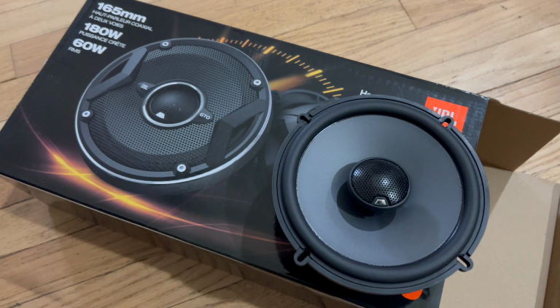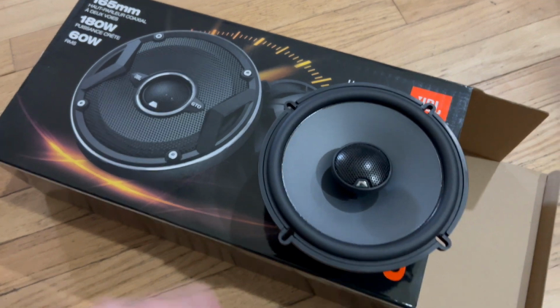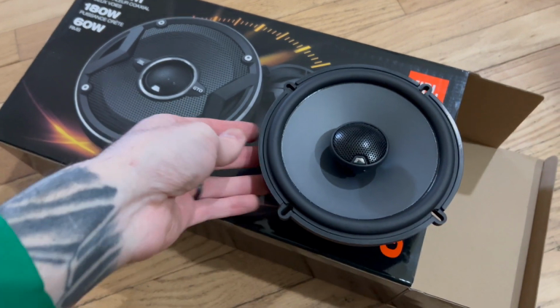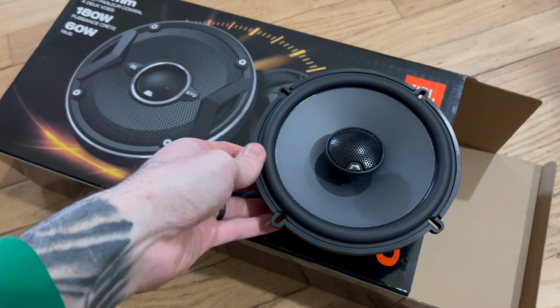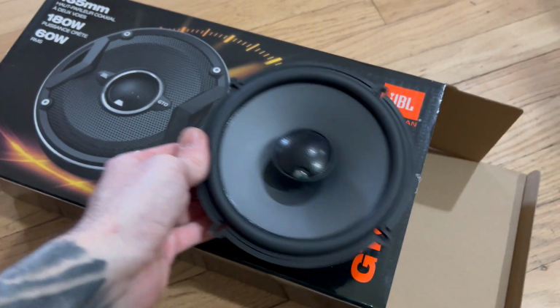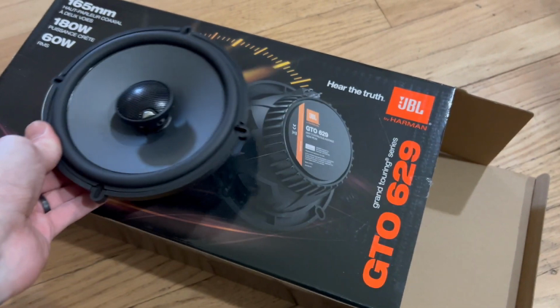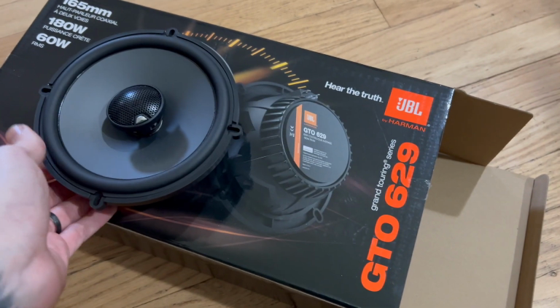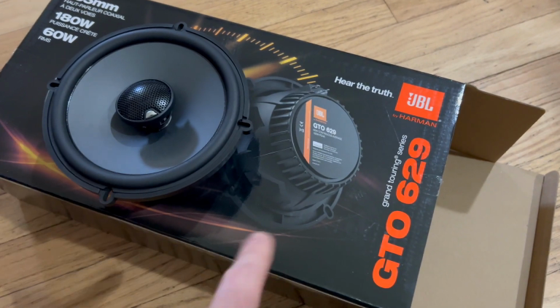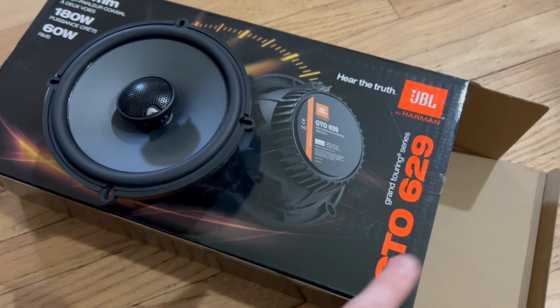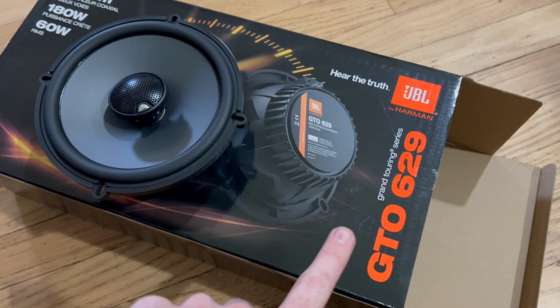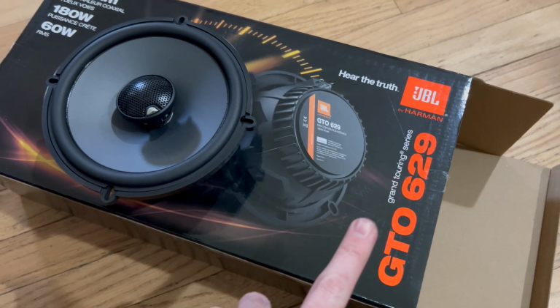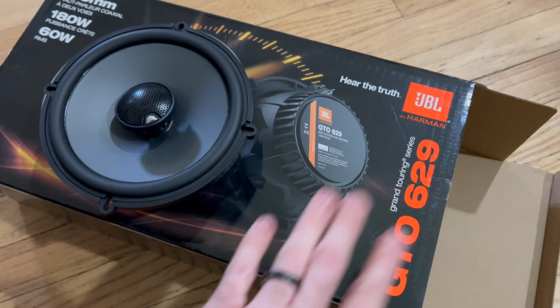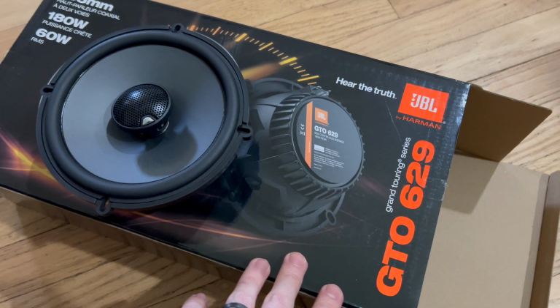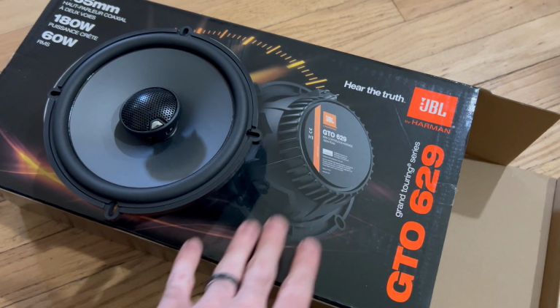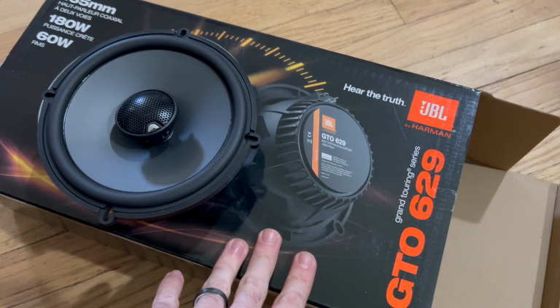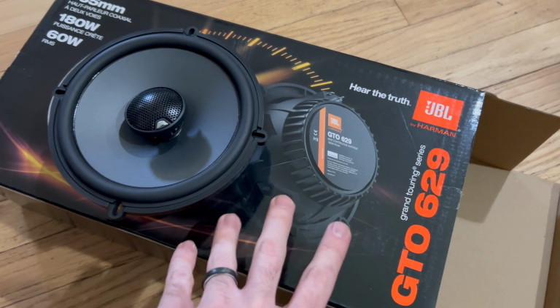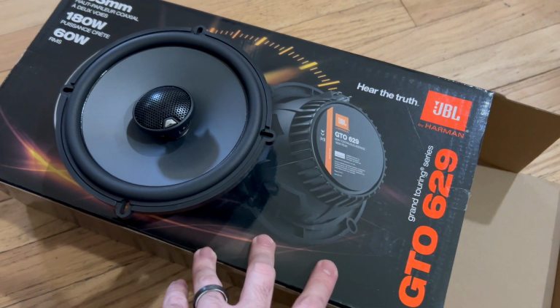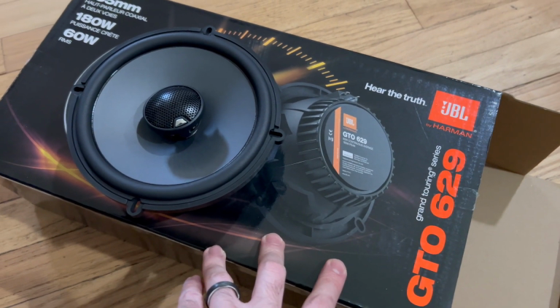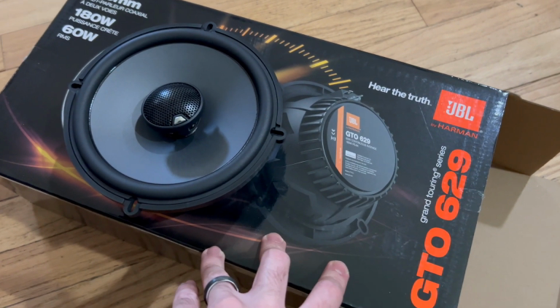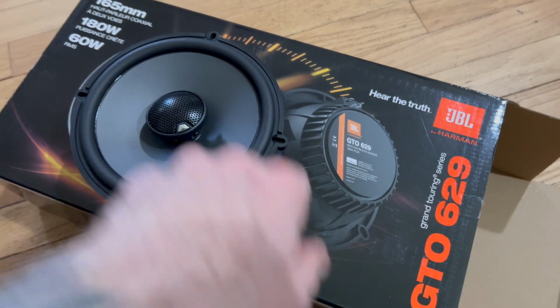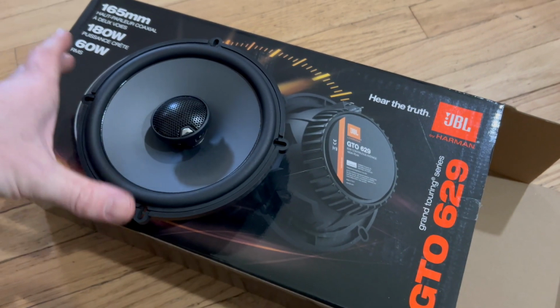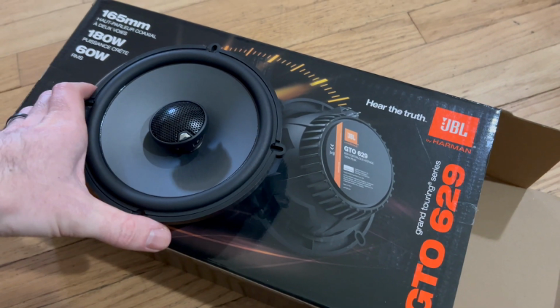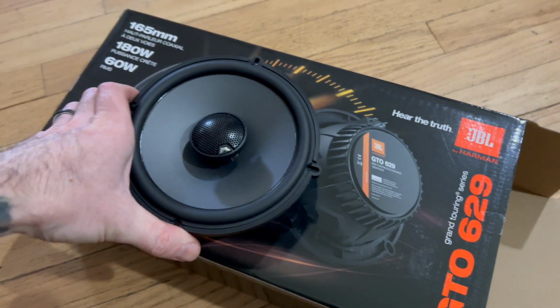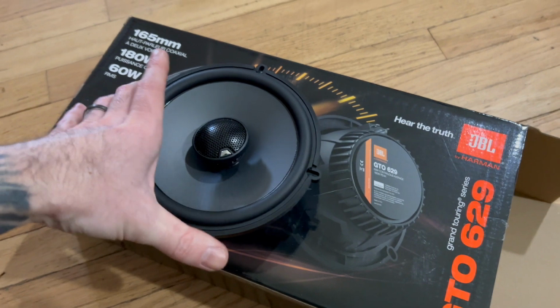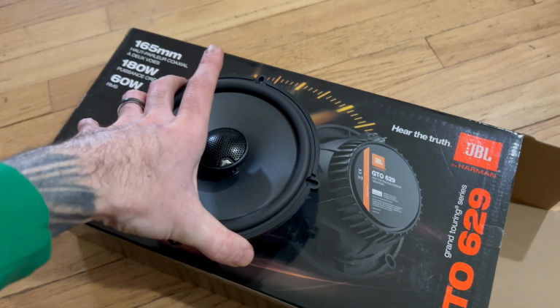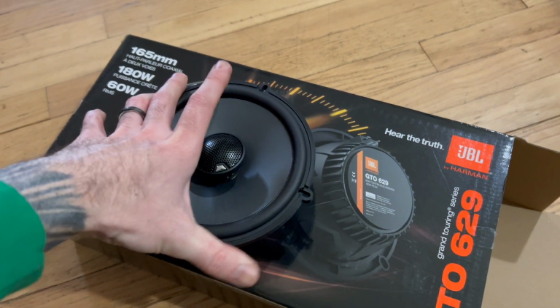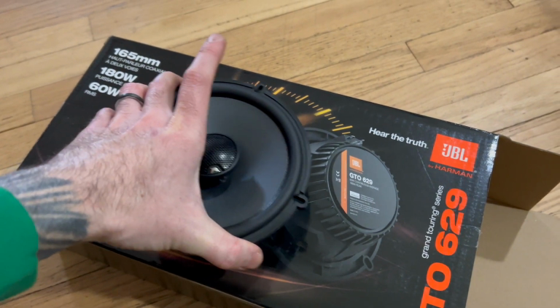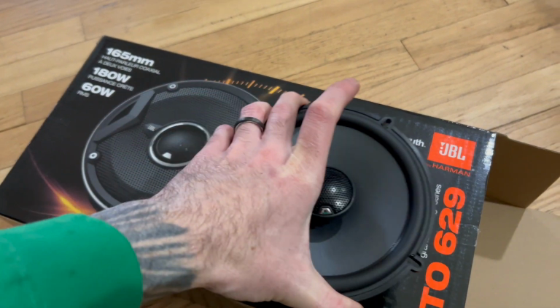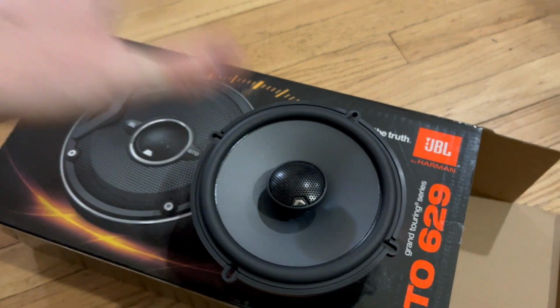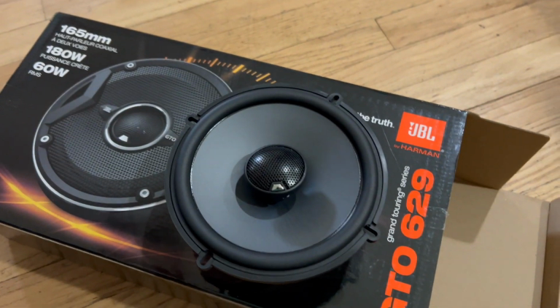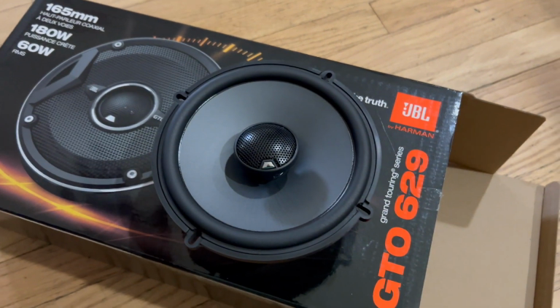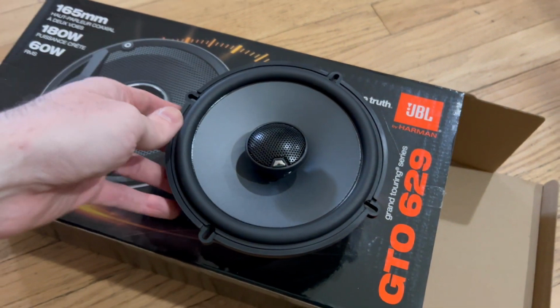Hey guys, my name is Jeremy. Today I want to make a quick video on these JBL speakers that I just picked up. I plan to put these in my 2024 Ford Maverick. These are supposedly a bit of an upgrade for the audio system that's a bit lacking in my opinion.